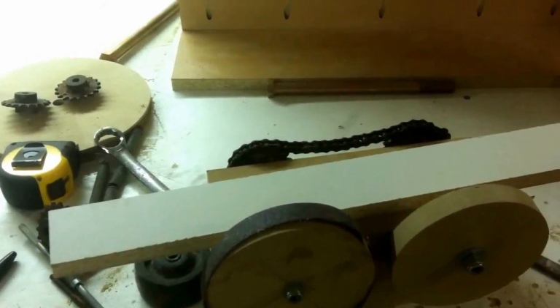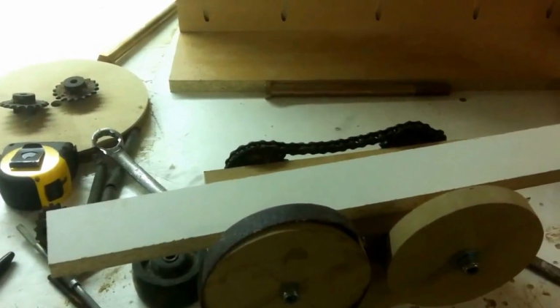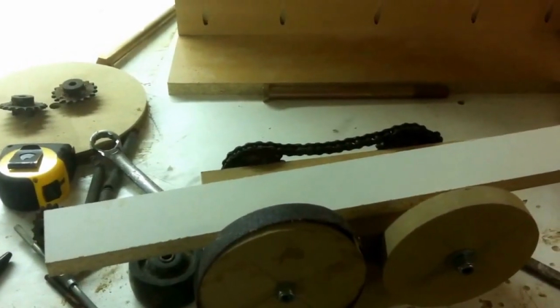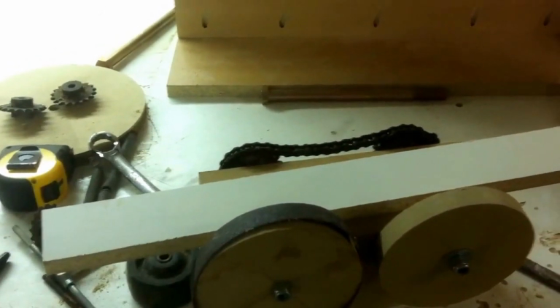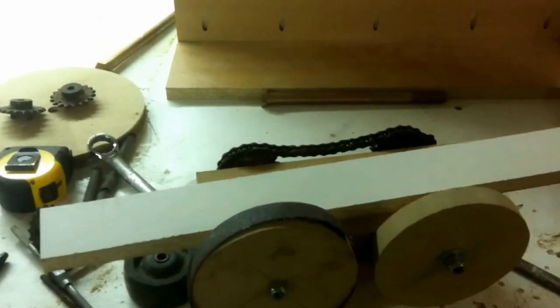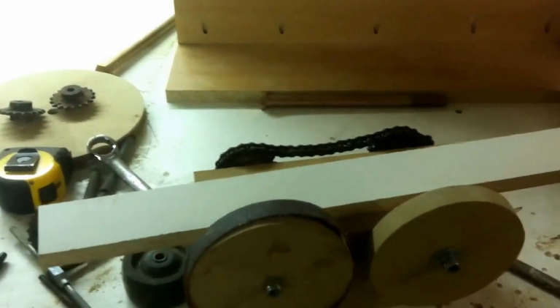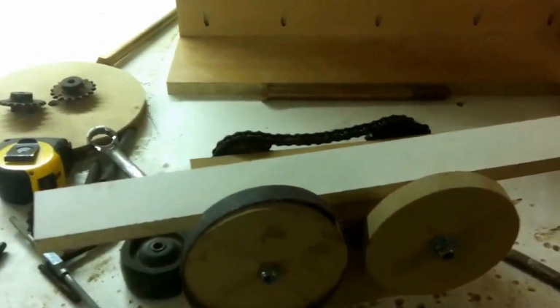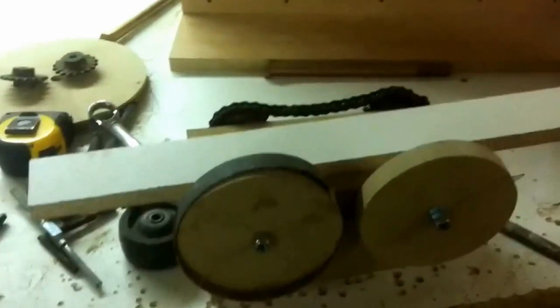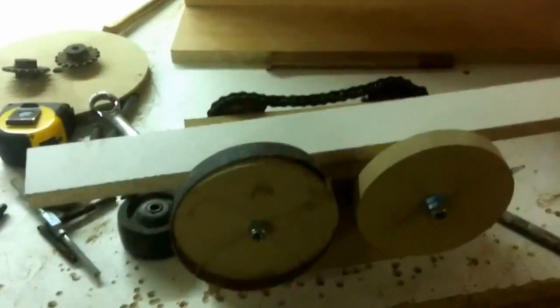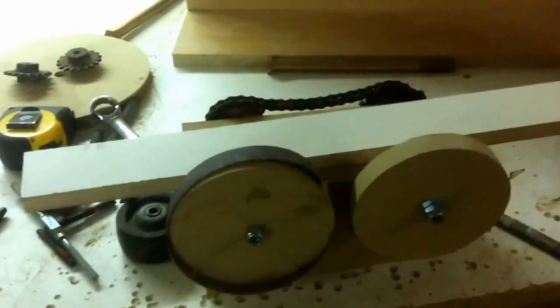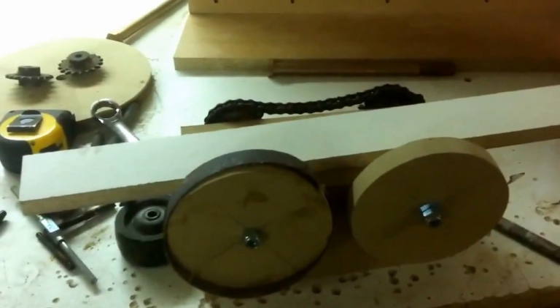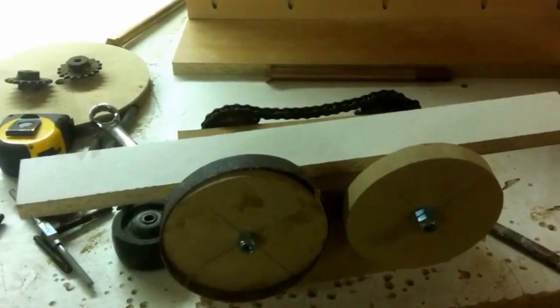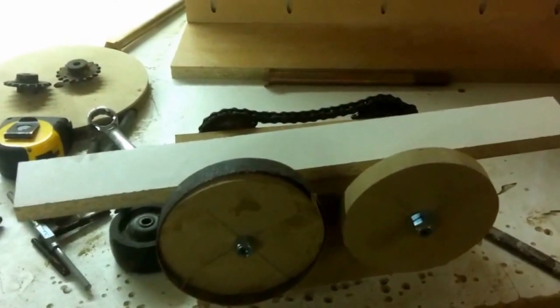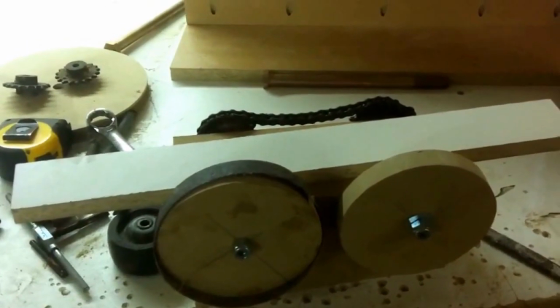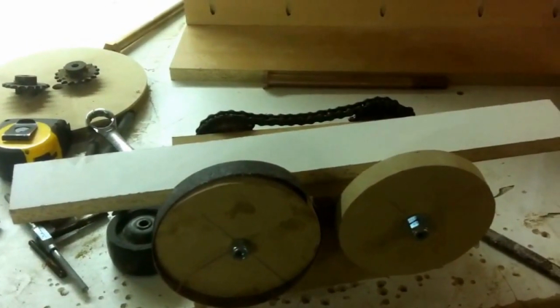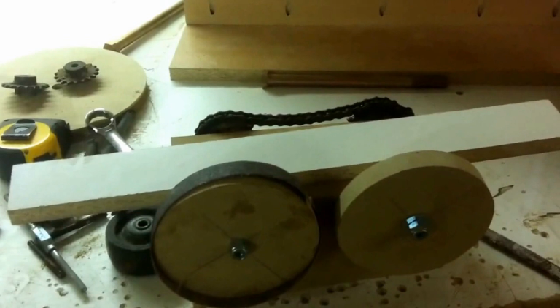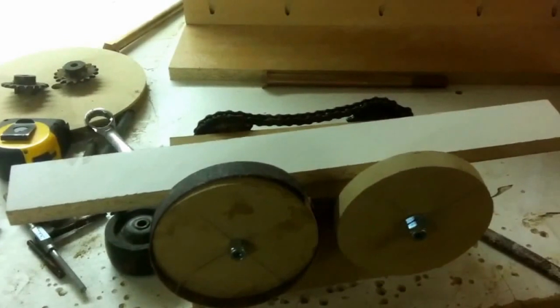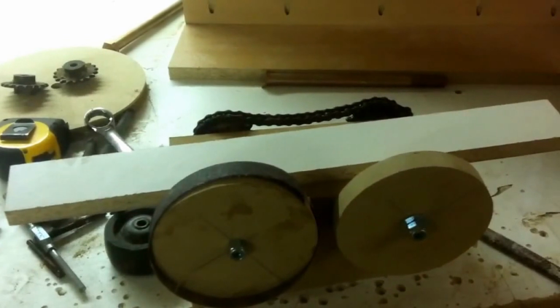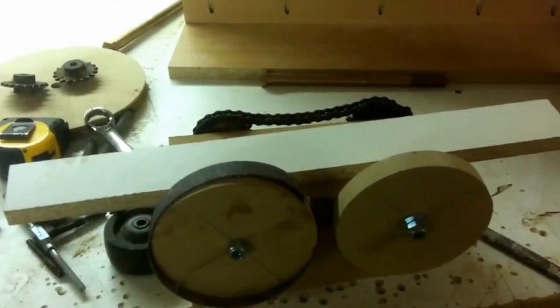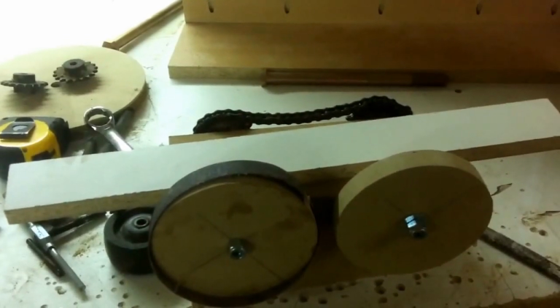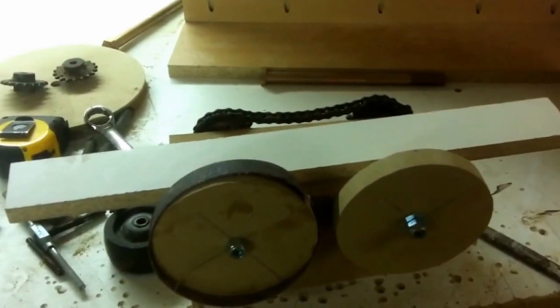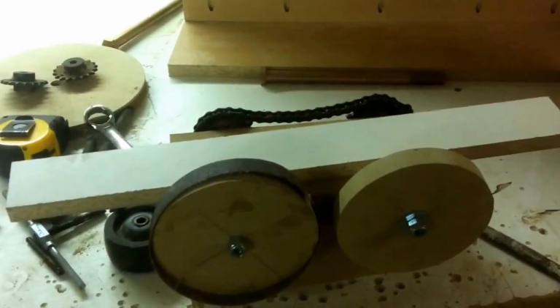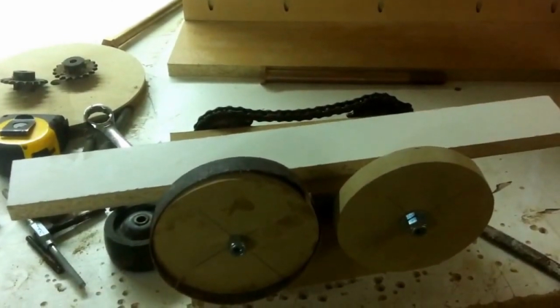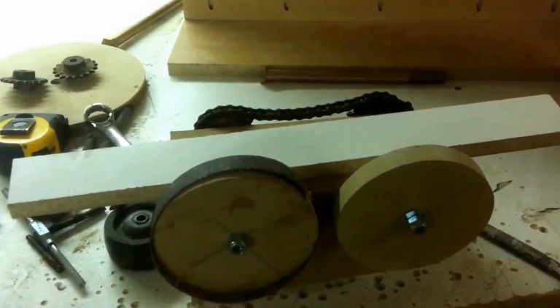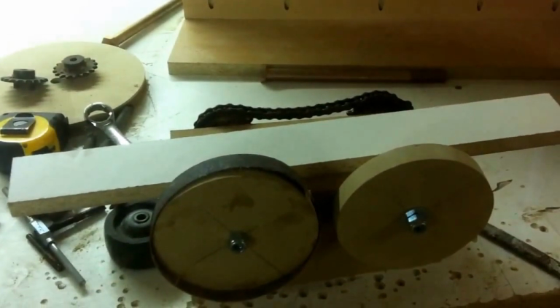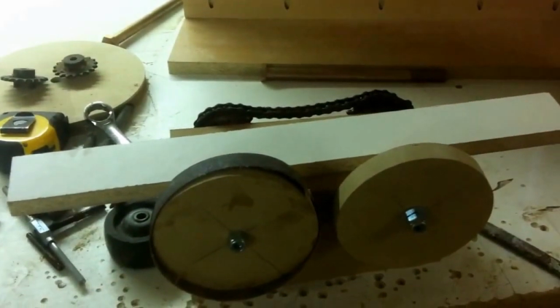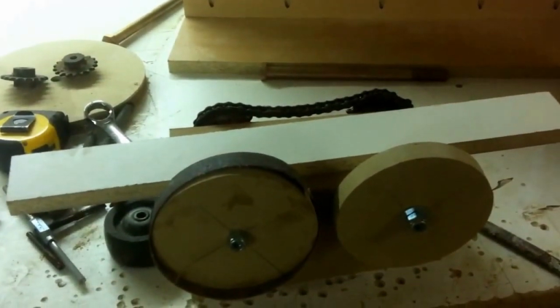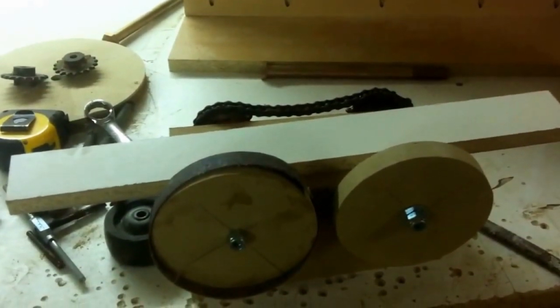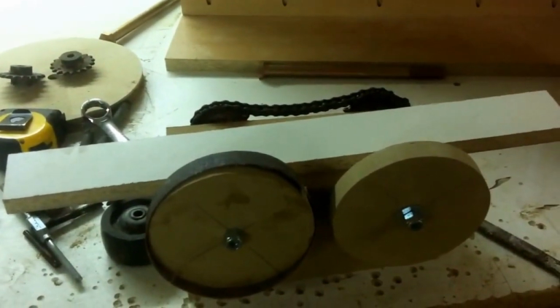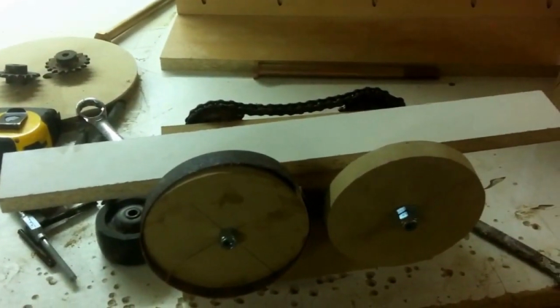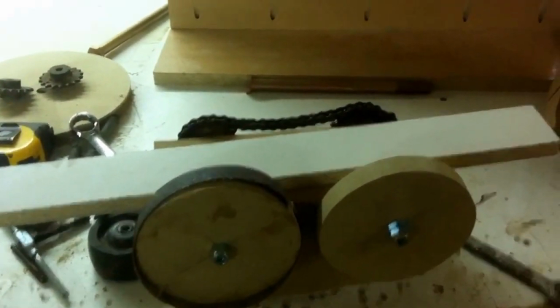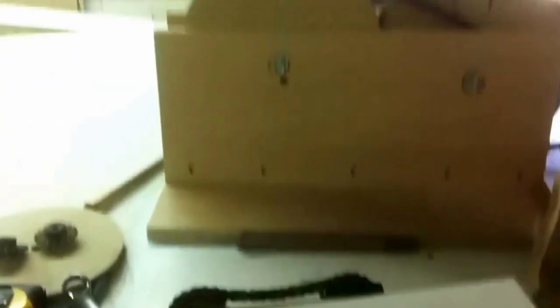Okay folks, welcome back to Wooden Toolman's channel. What I'm going to do in this video is just give you a quick little update on the power feeder and the progress that I've made.